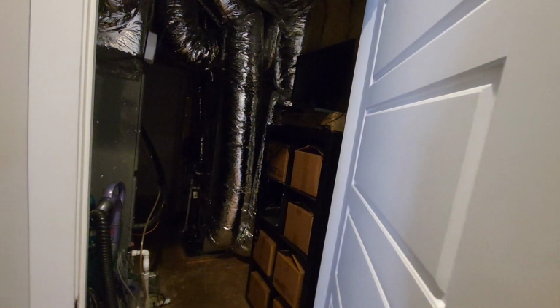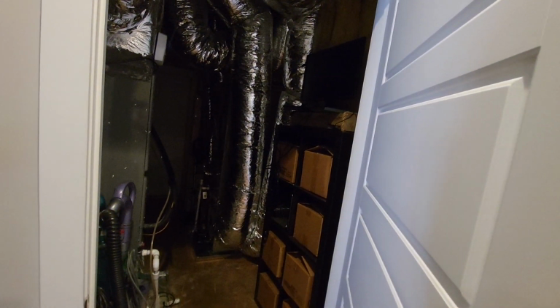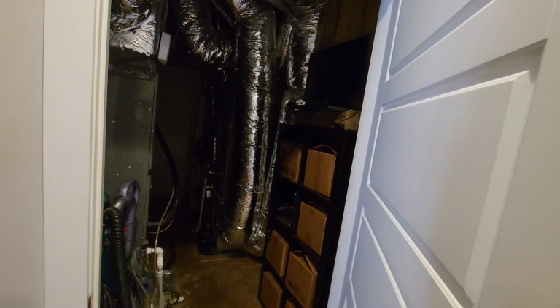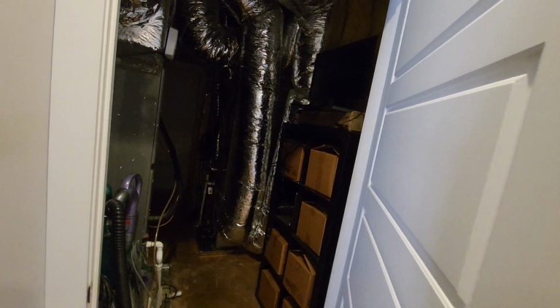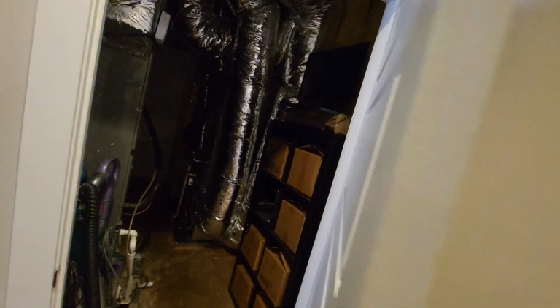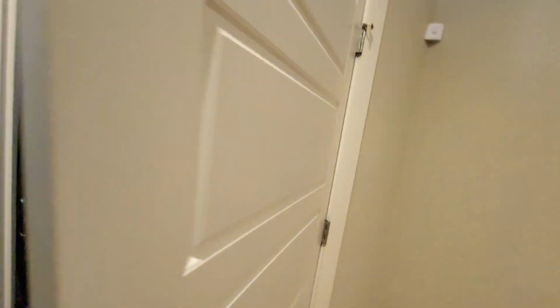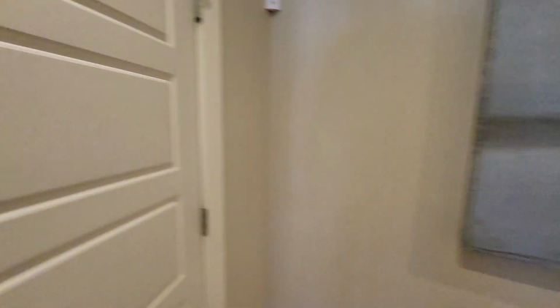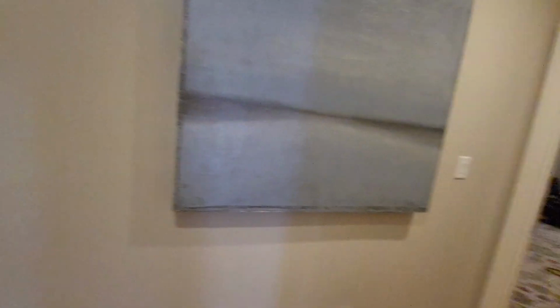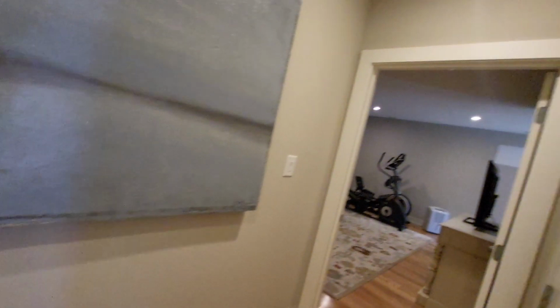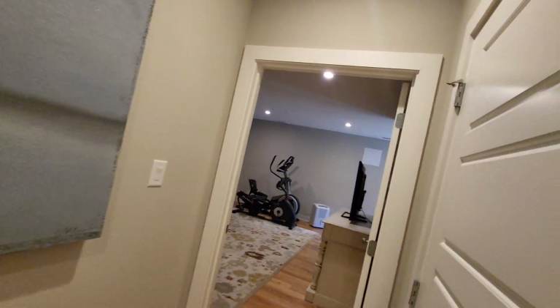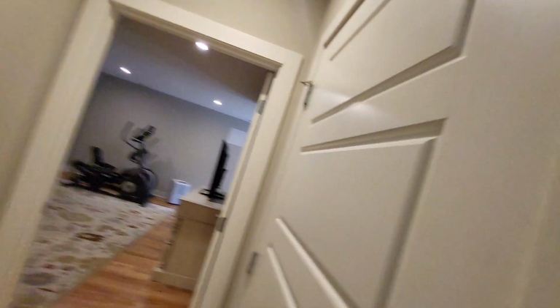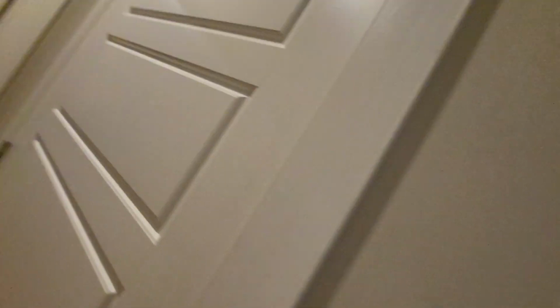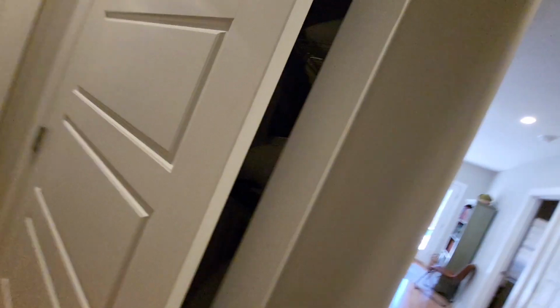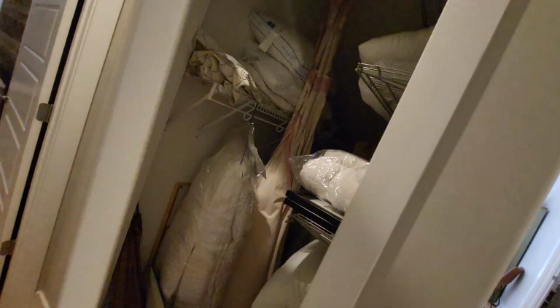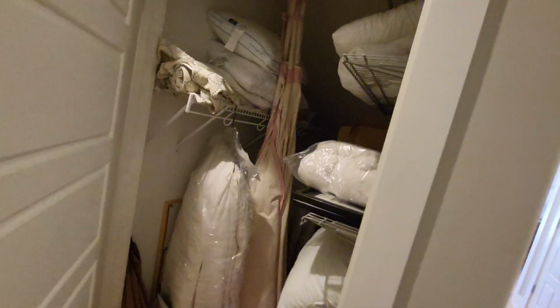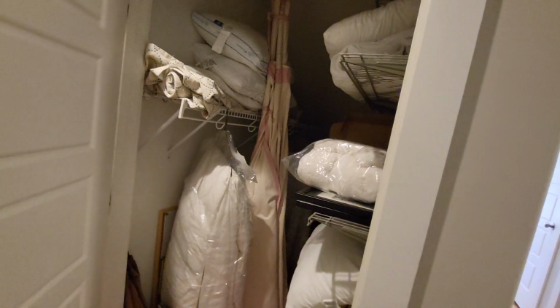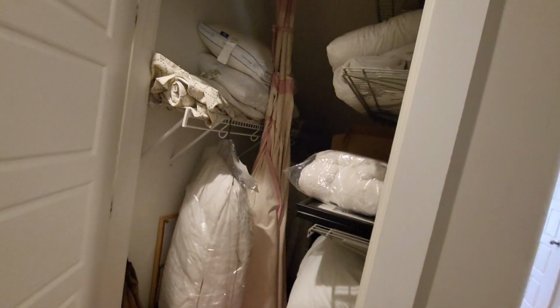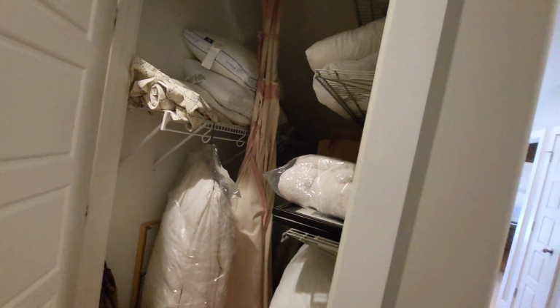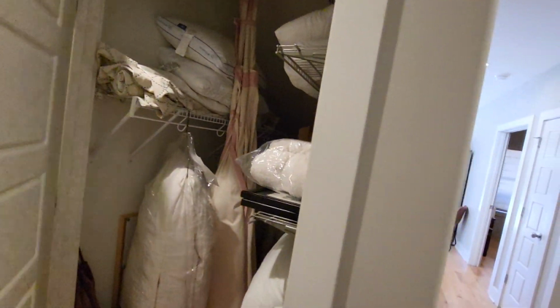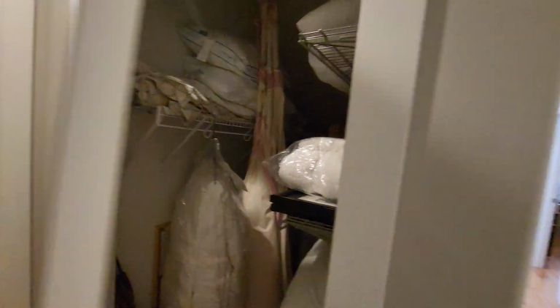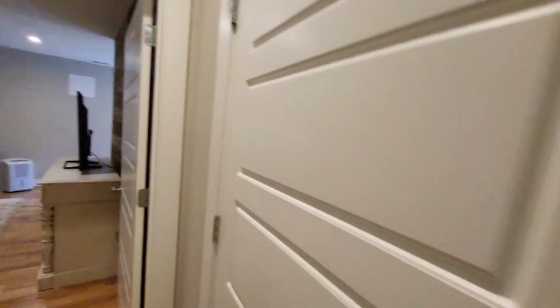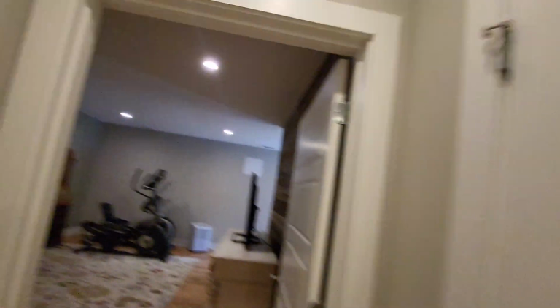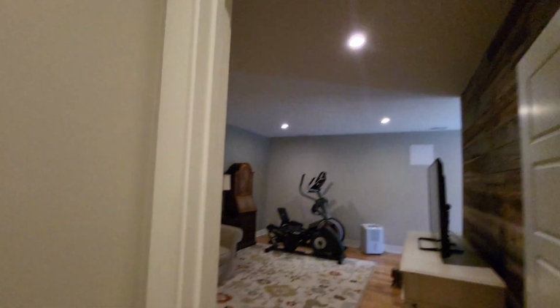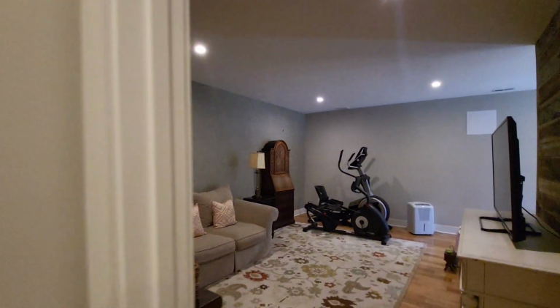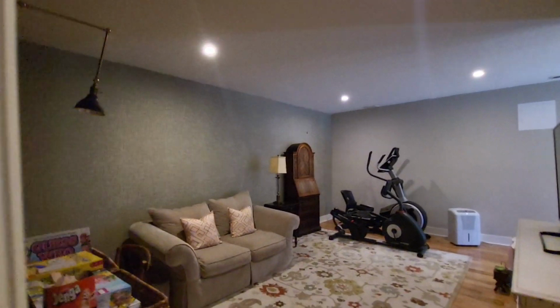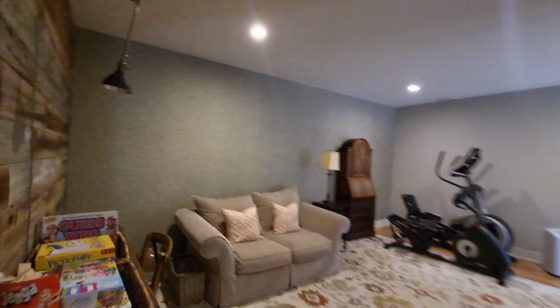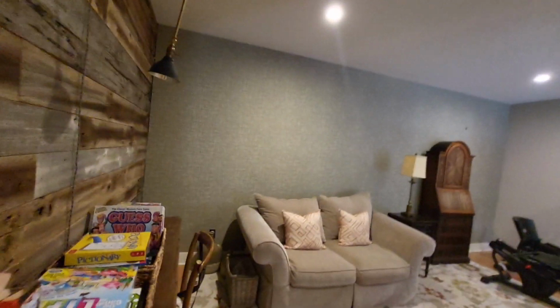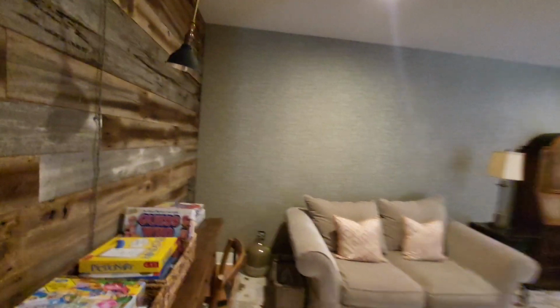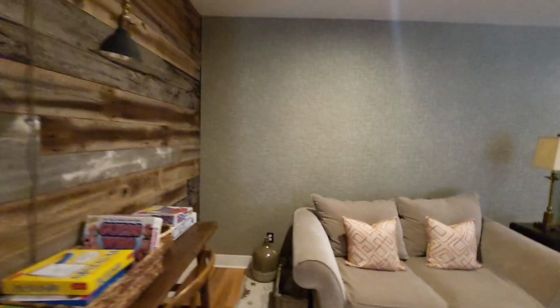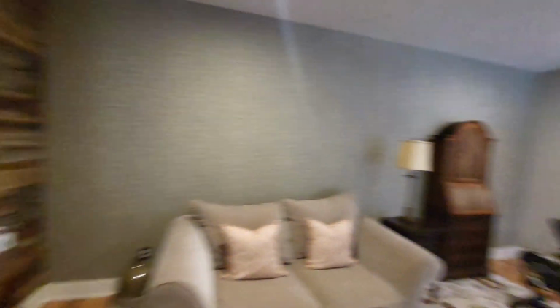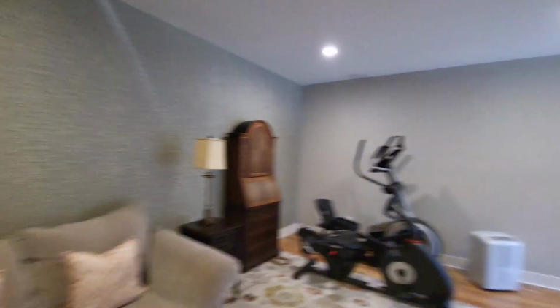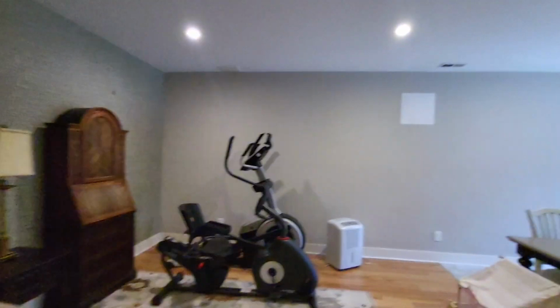Storage units. More storage. And then, more space.